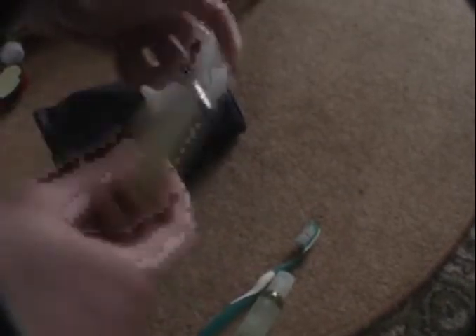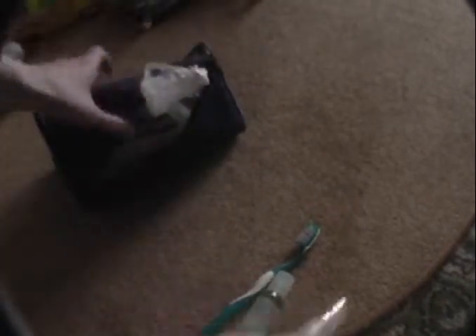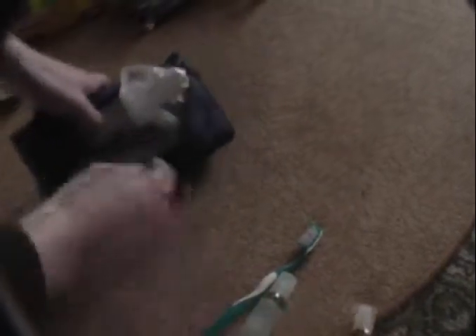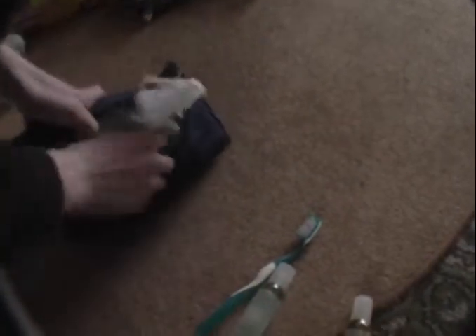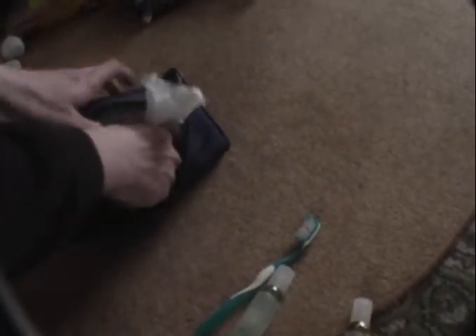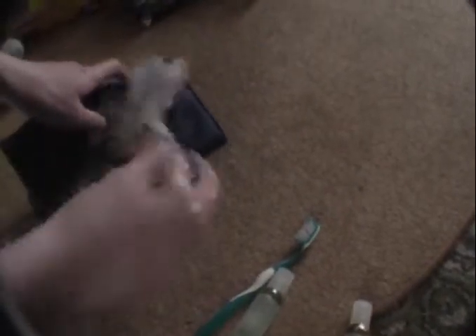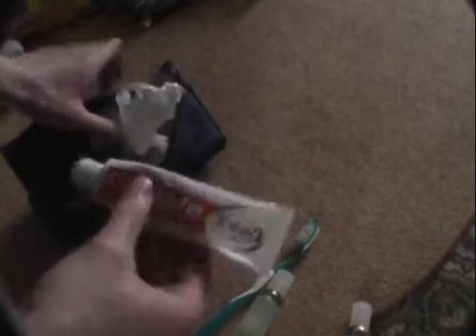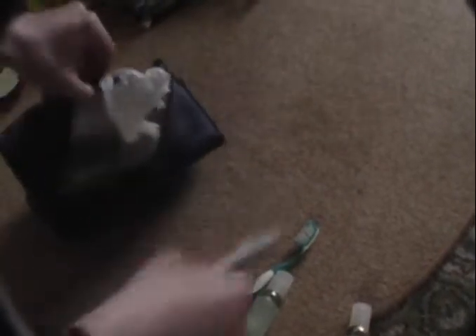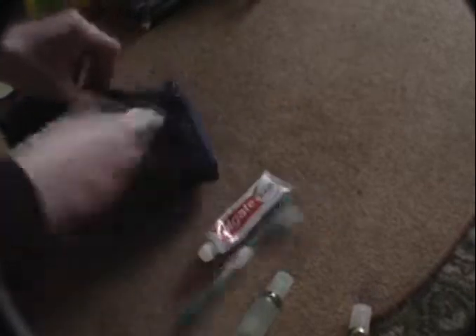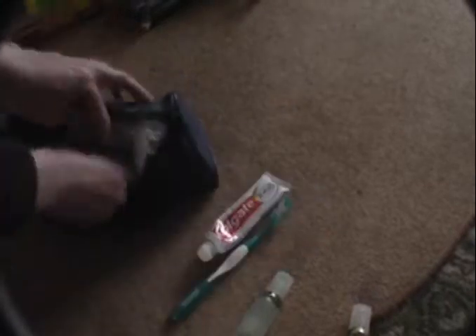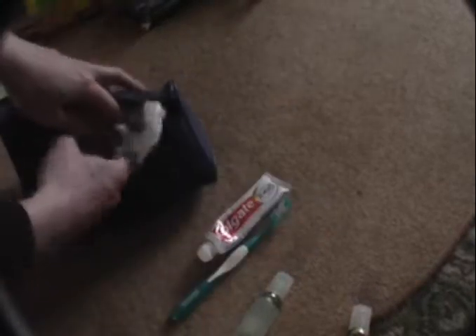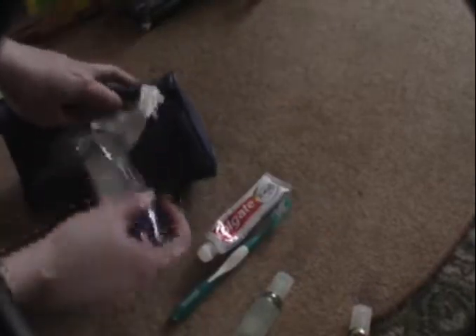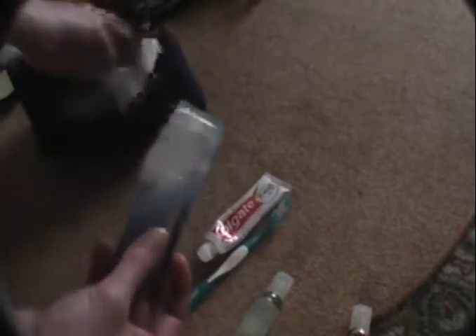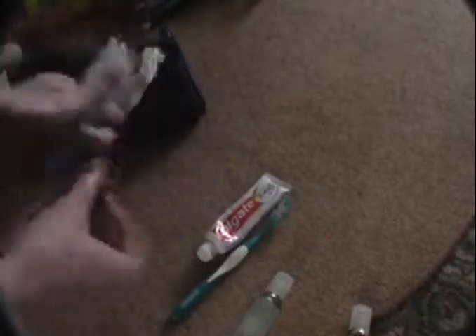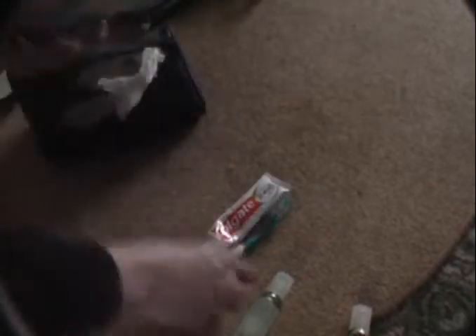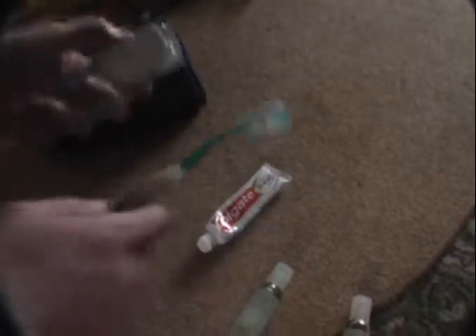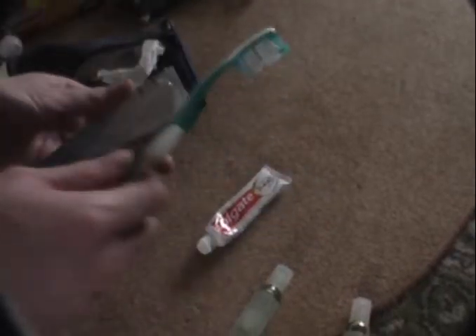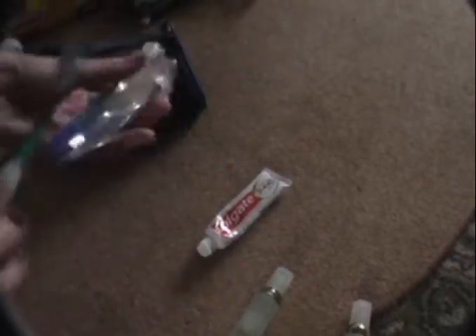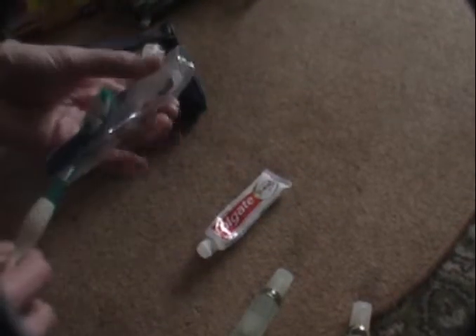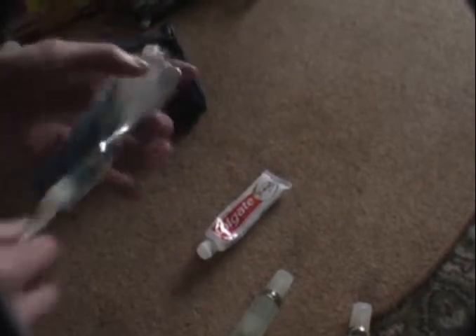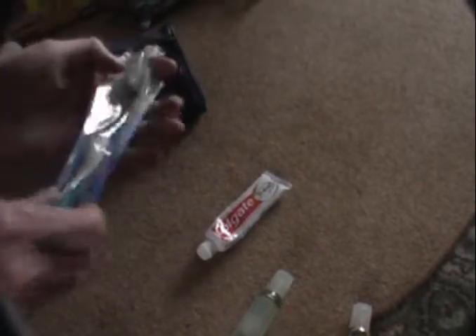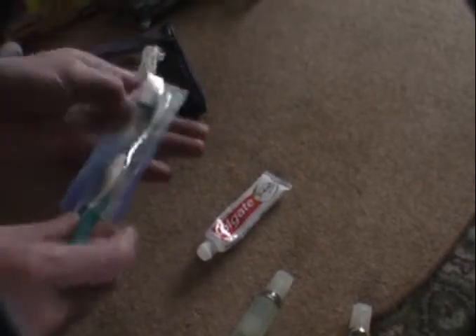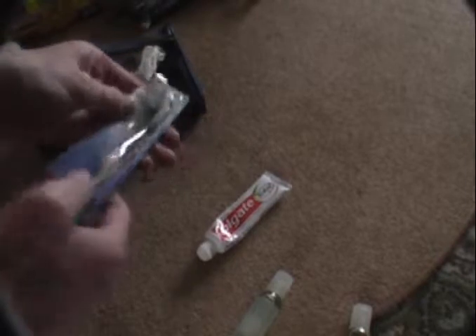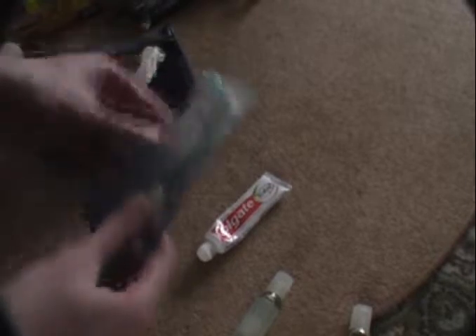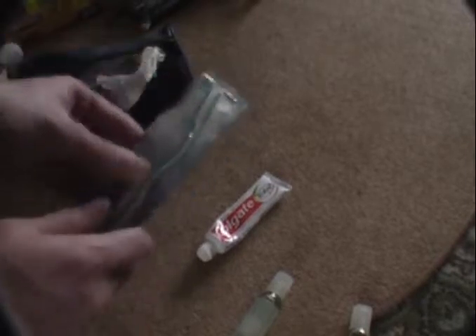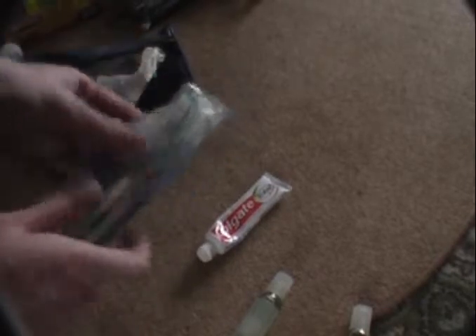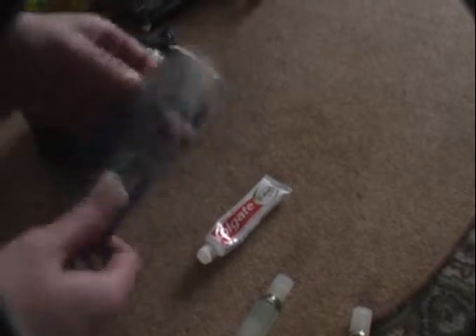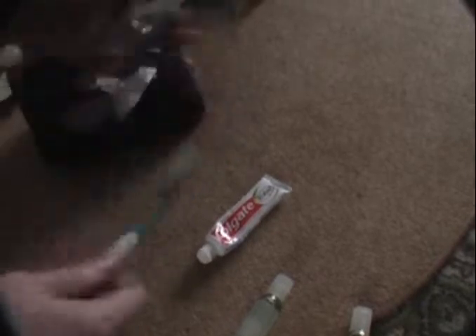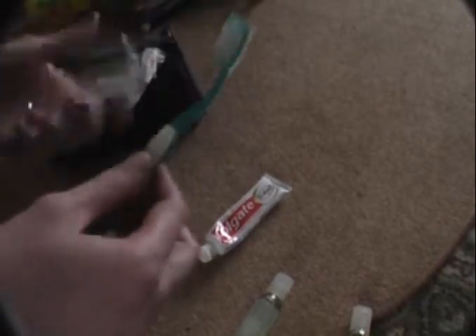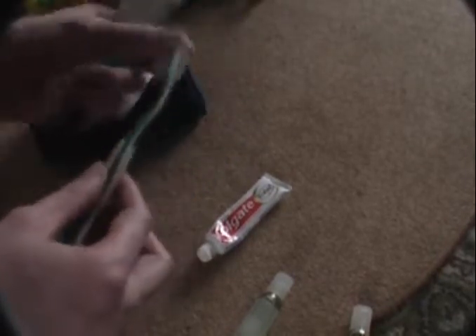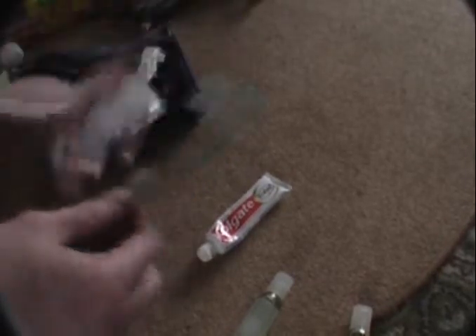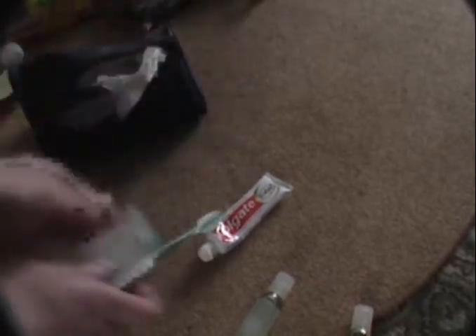I've got these from a hotel — shower gel, shampoo, small toothpaste. I've got a cover so that the toothbrush can fit in there and not get dirty. You can buy toothbrush holders.